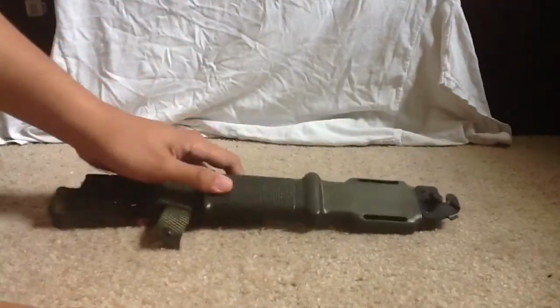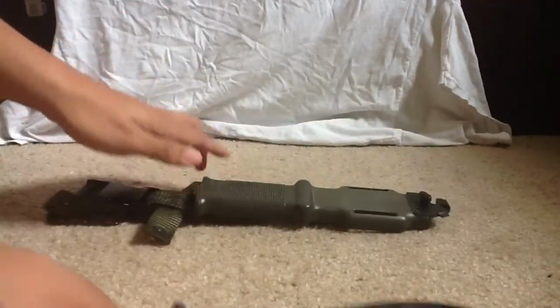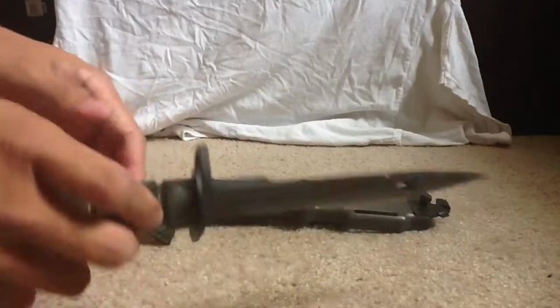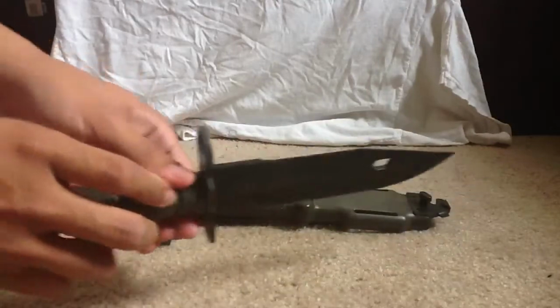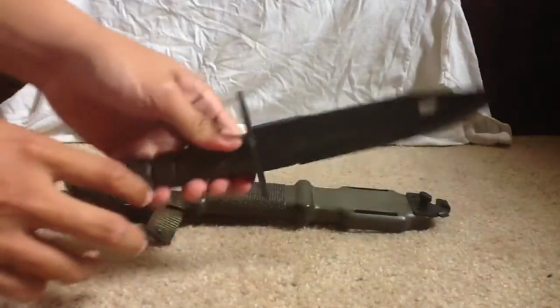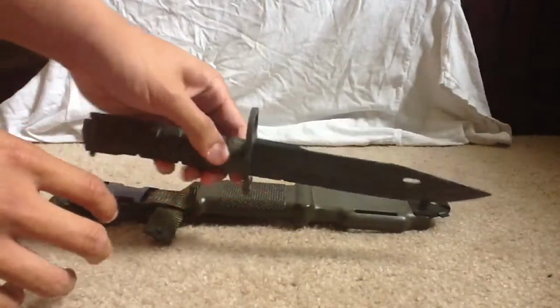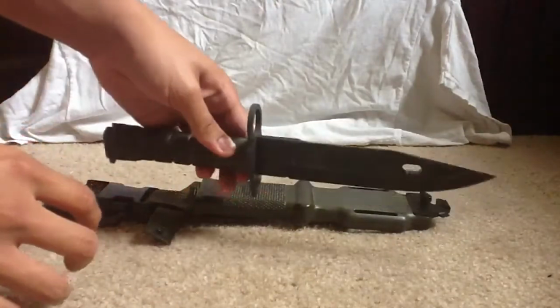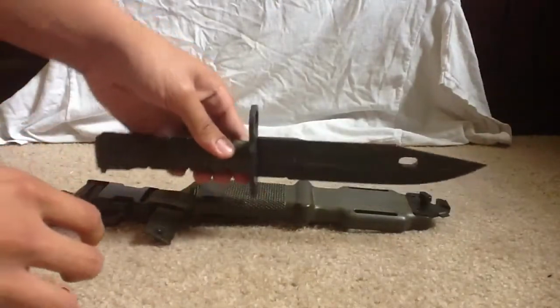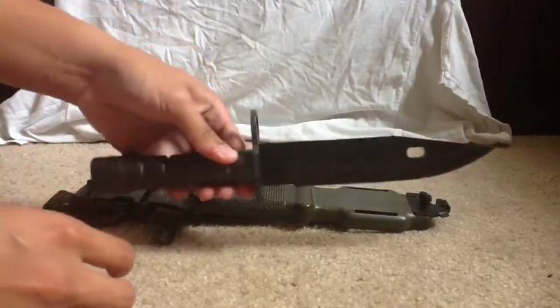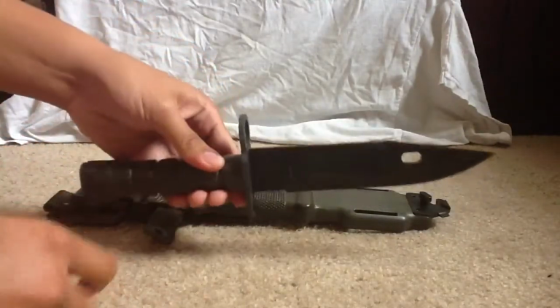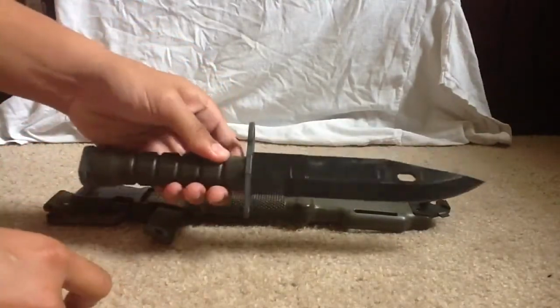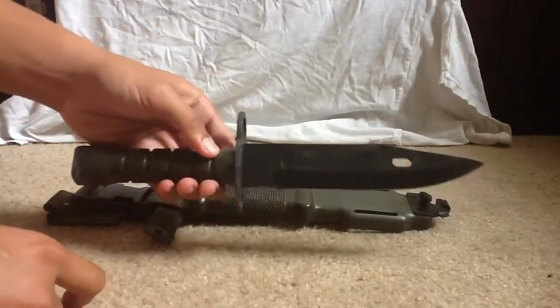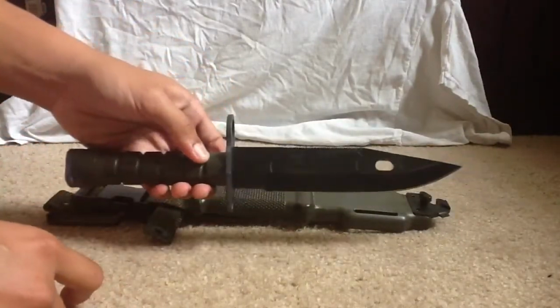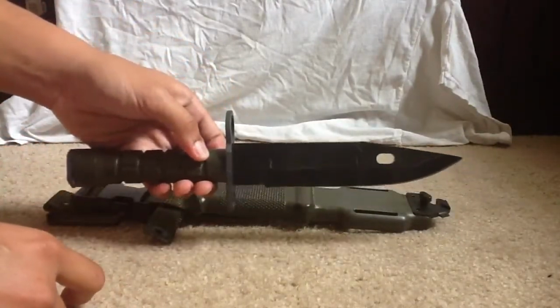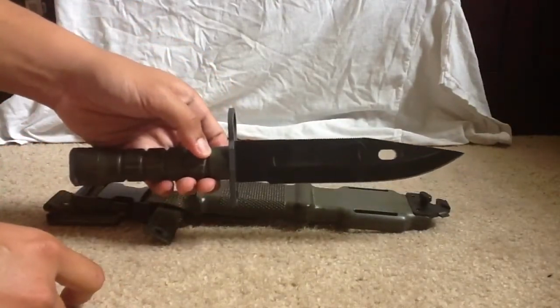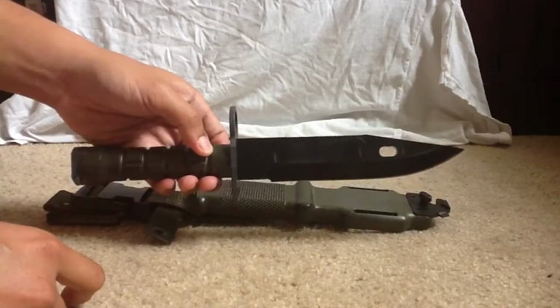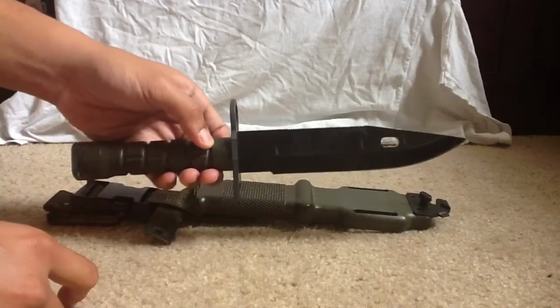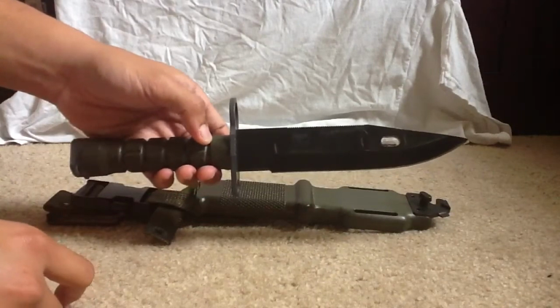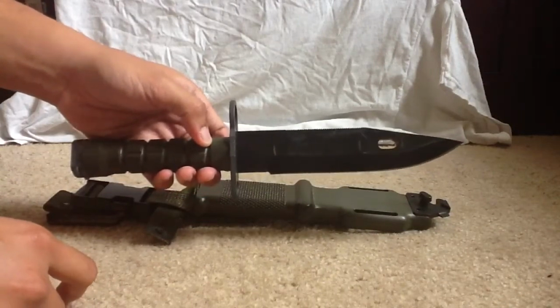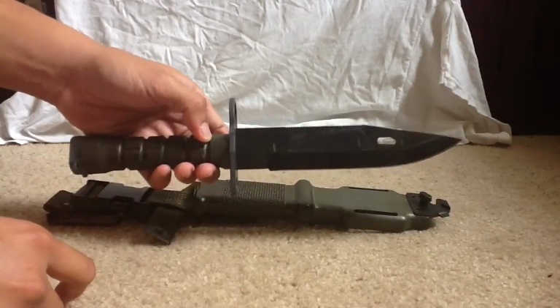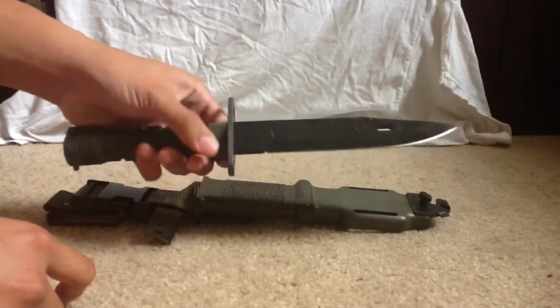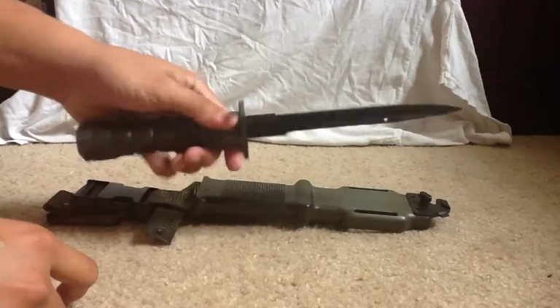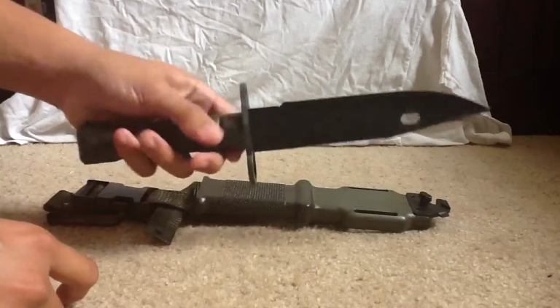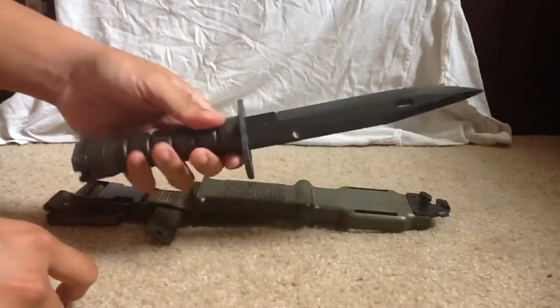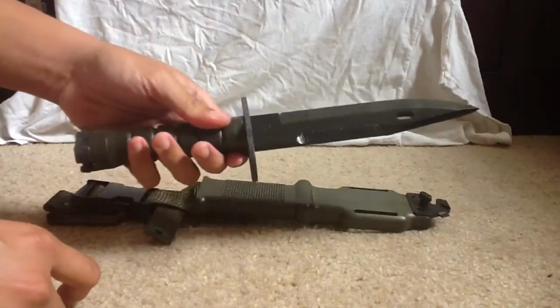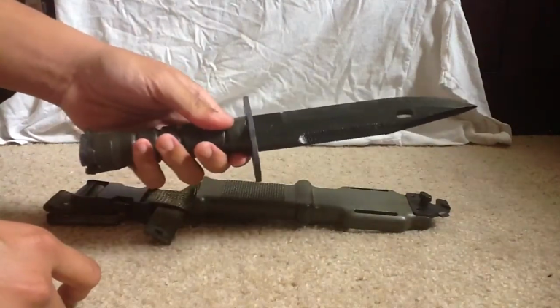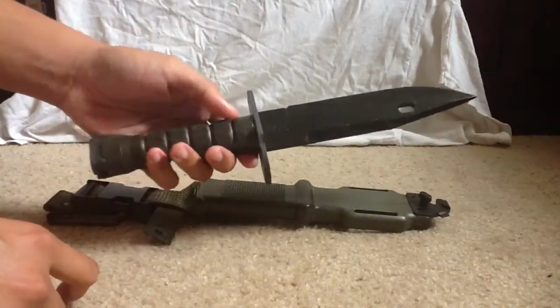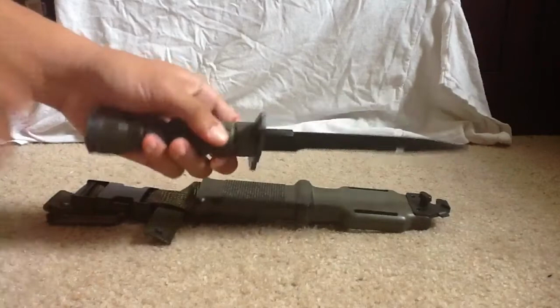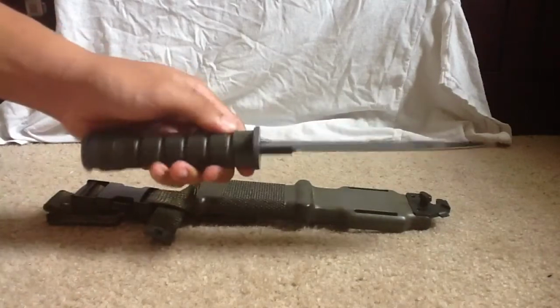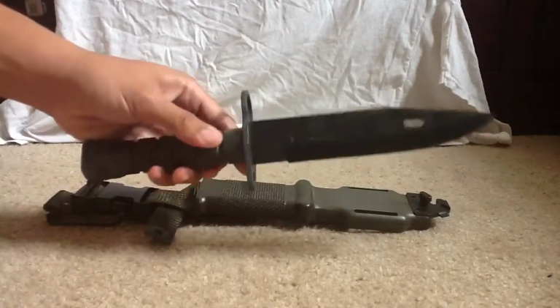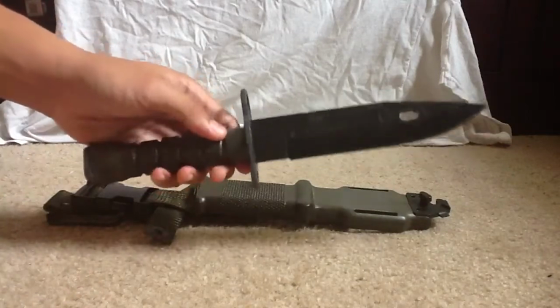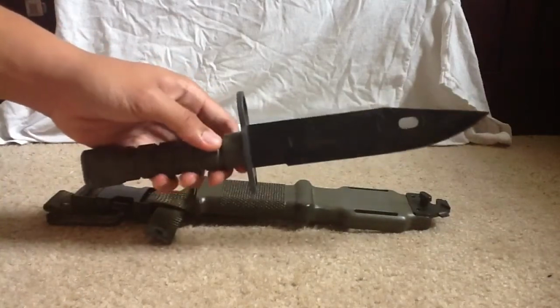Now onto the blade itself. This blade is actually used in the game Battlefield 3, so I'm a real big fan of this knife and I've been wanting to get it for a while. First, let me talk about the blade.